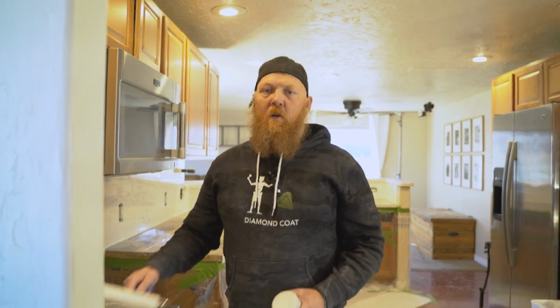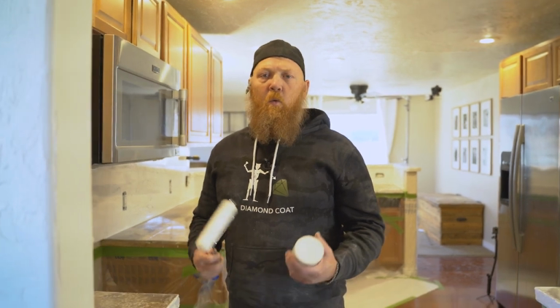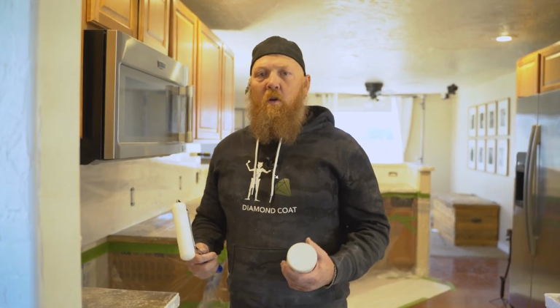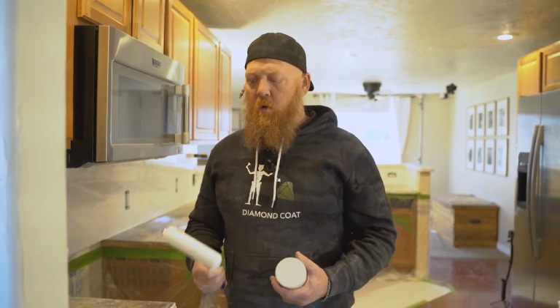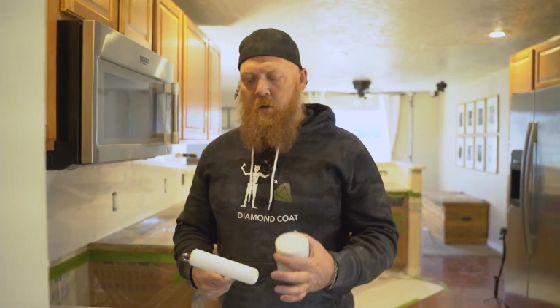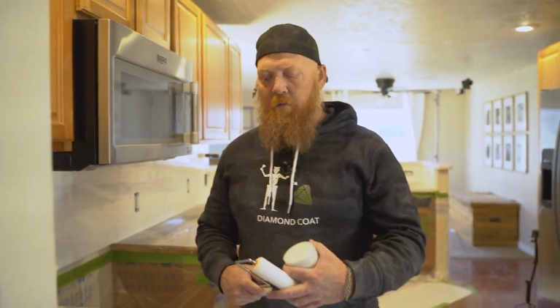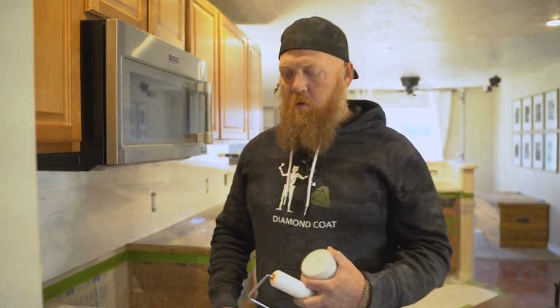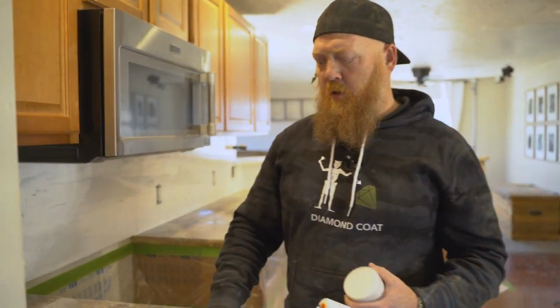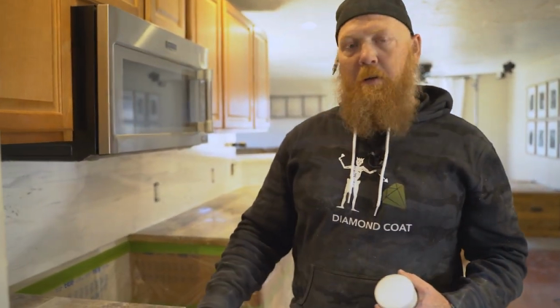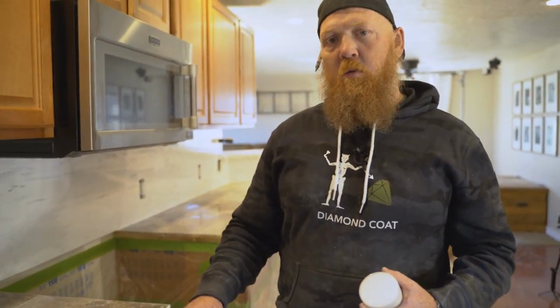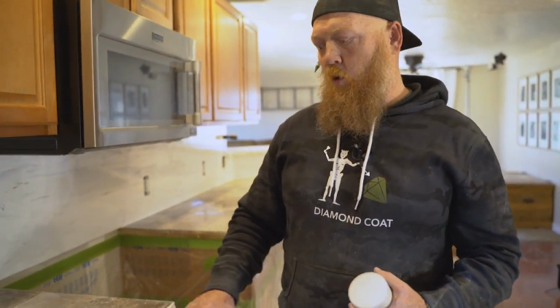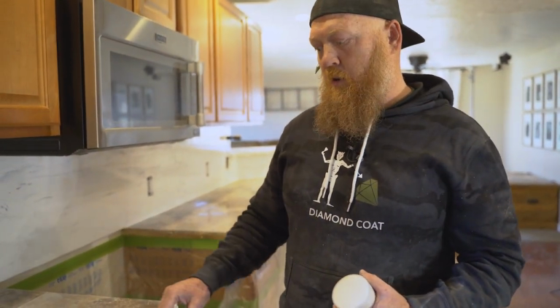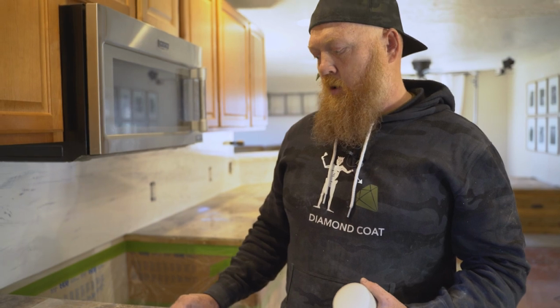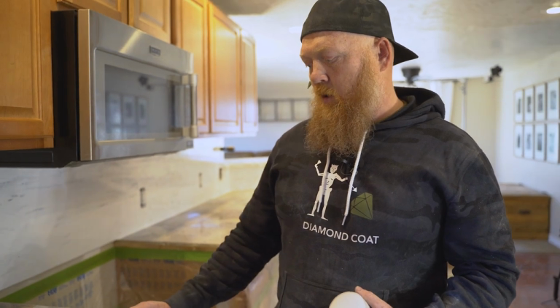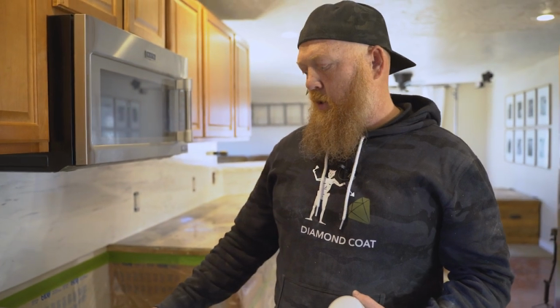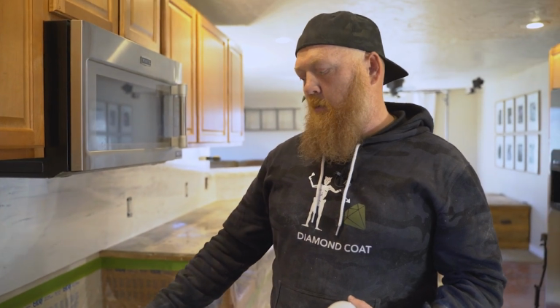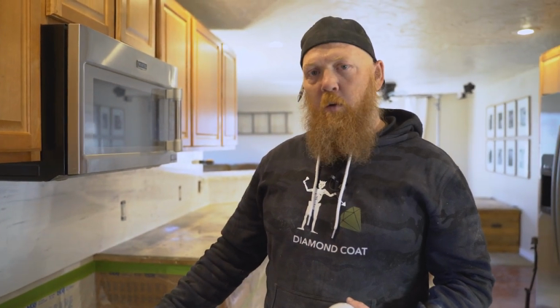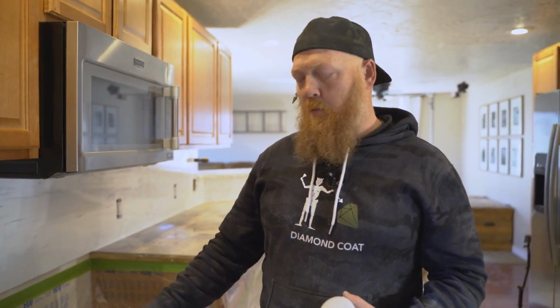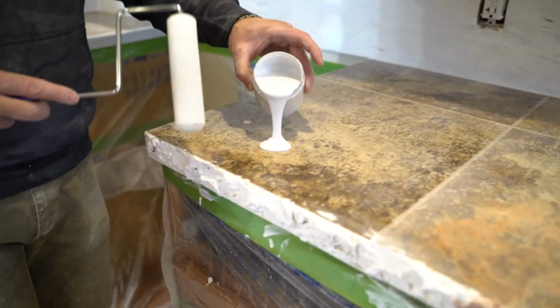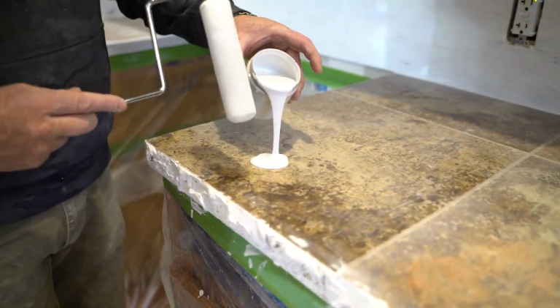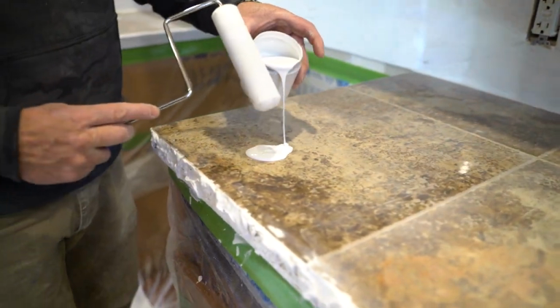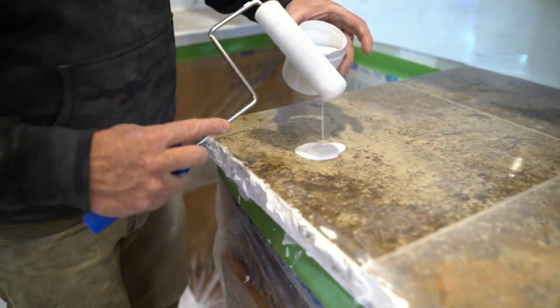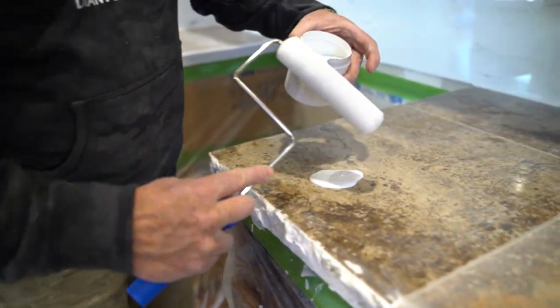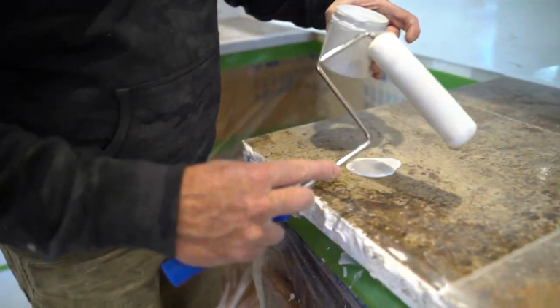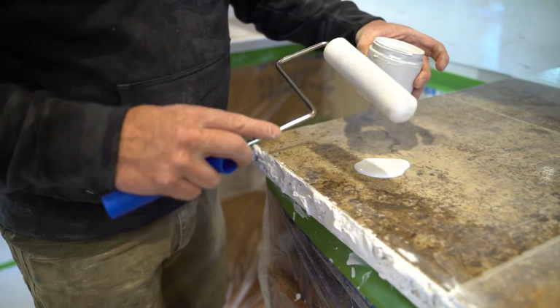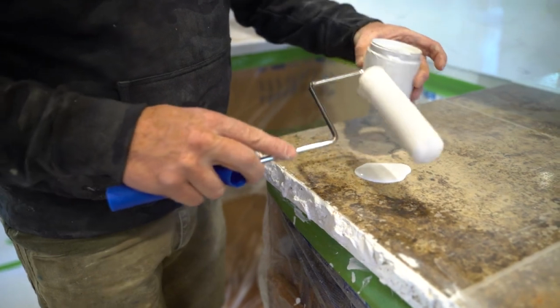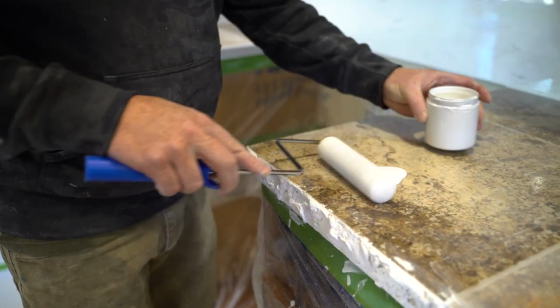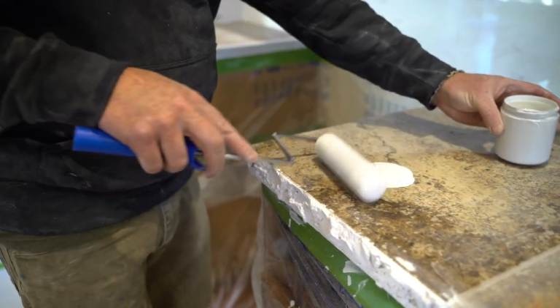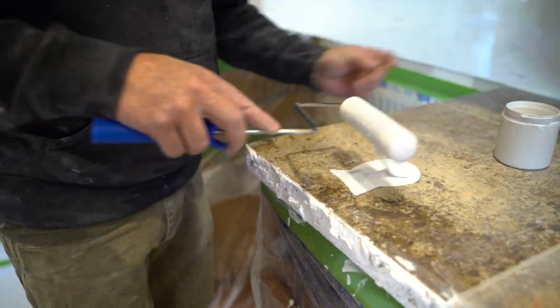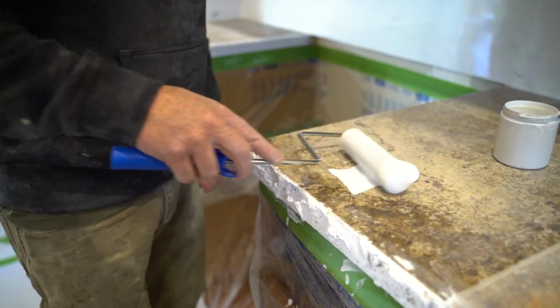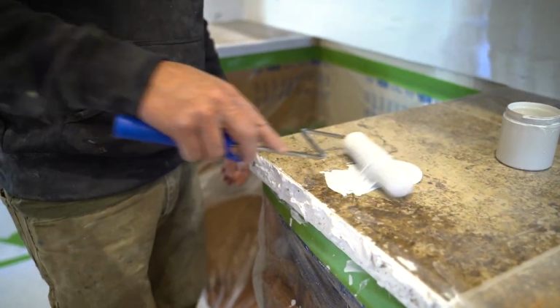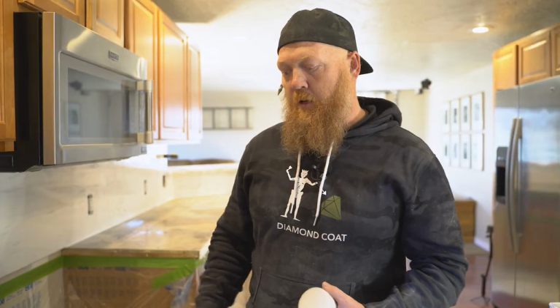Now we're gonna run our edge coat and I'm just using a foam roller, taking my time to really work it in here. All I'm trying to do is get a few inches up over the top, but primarily just vertical surfaces. You don't want to roll your whole entire countertop with this — you just want to do the edge.